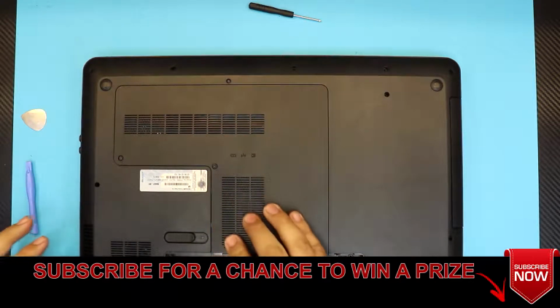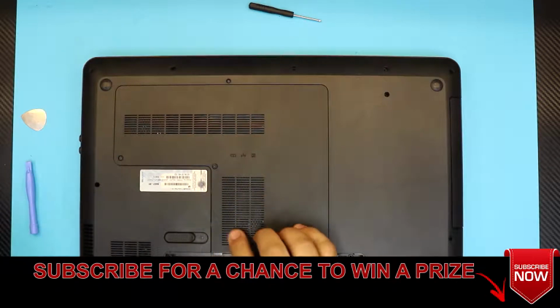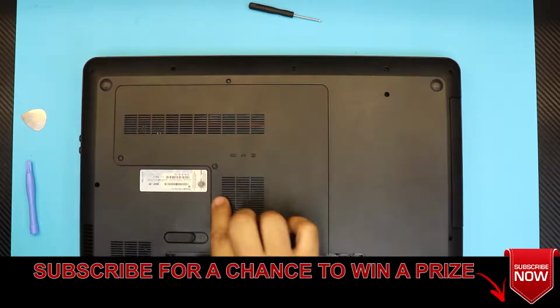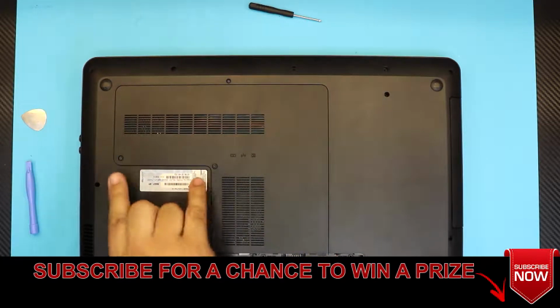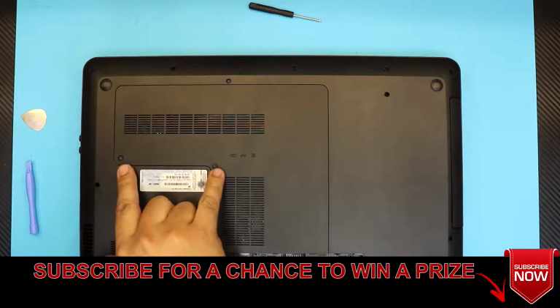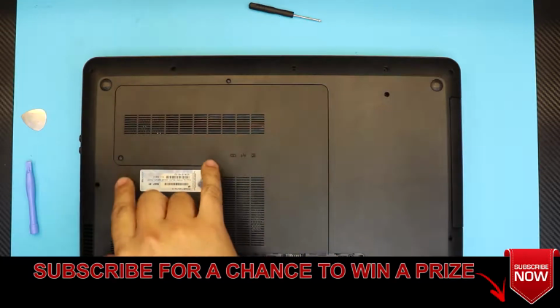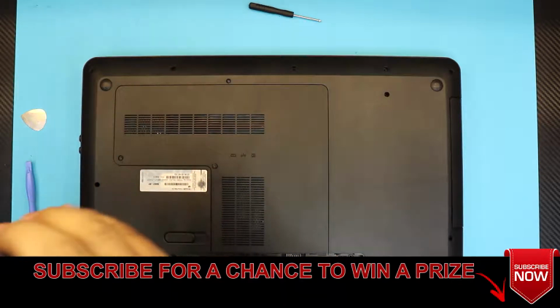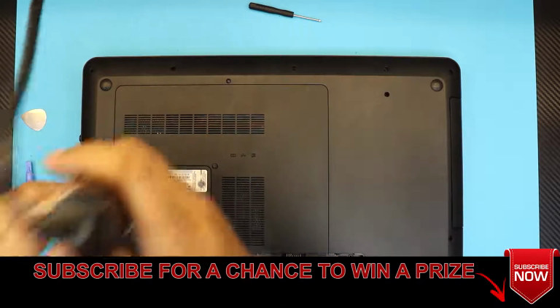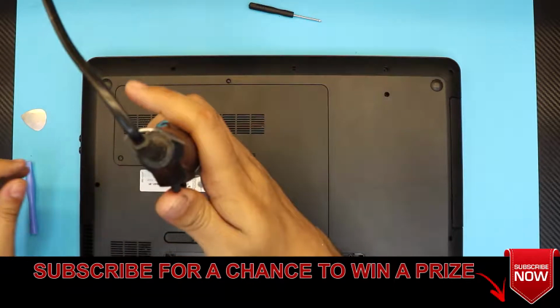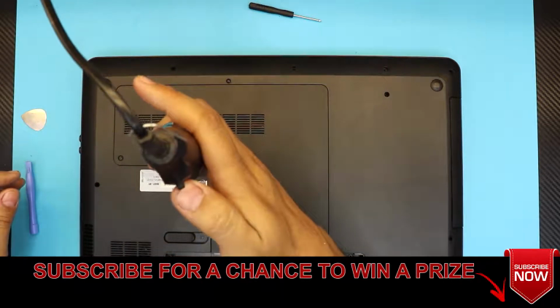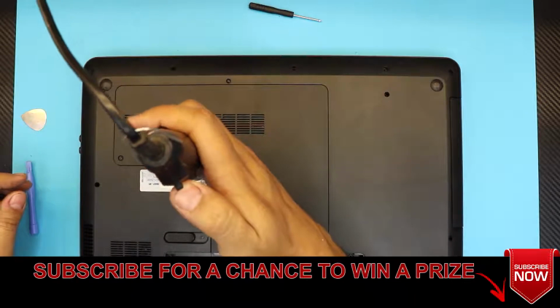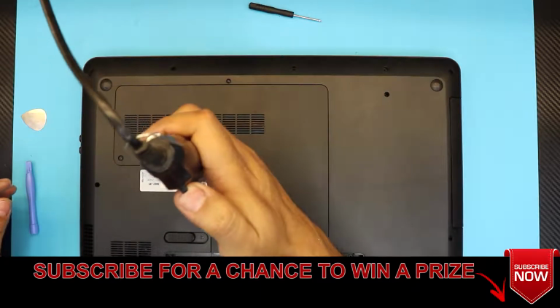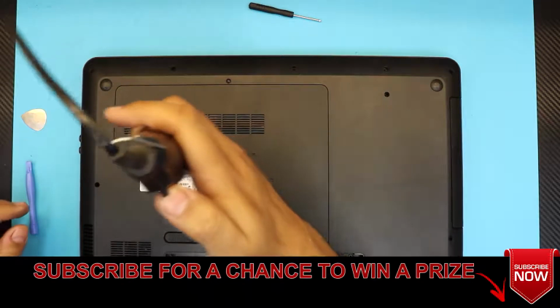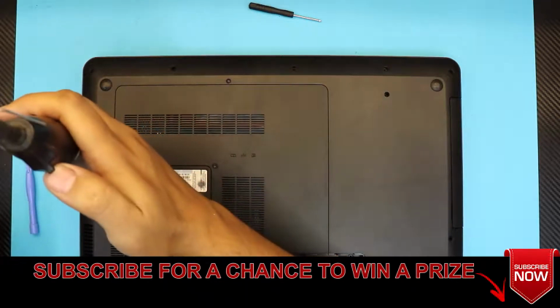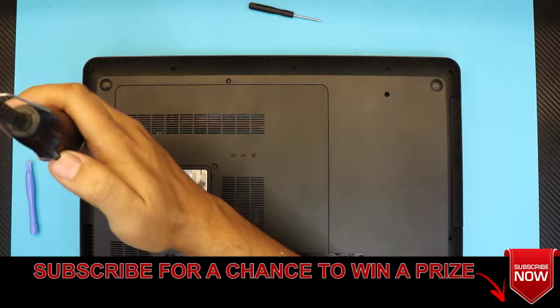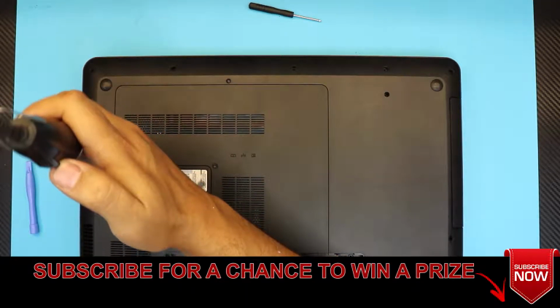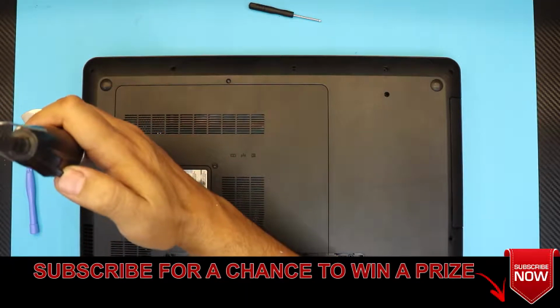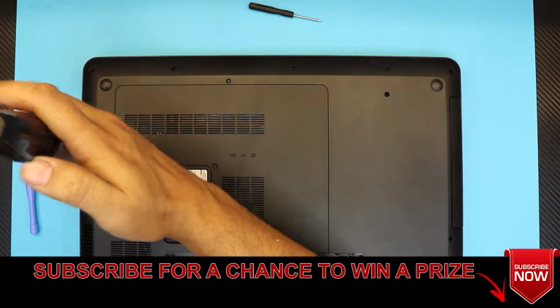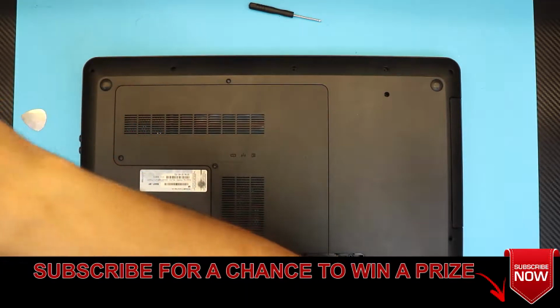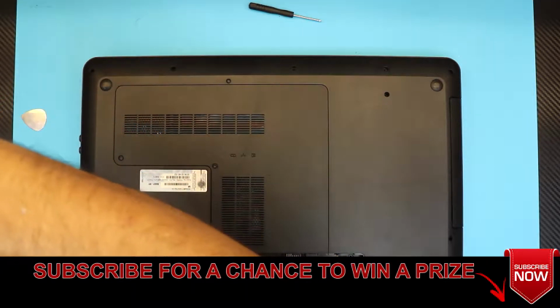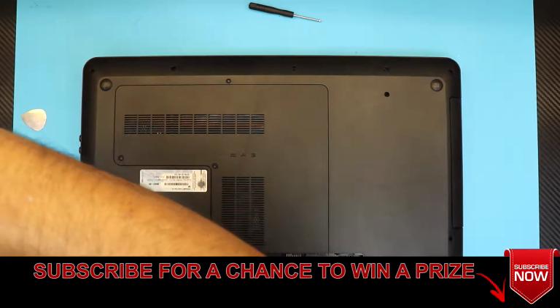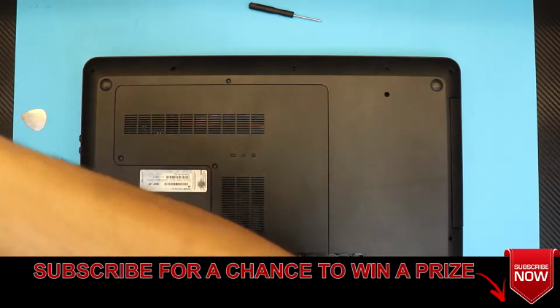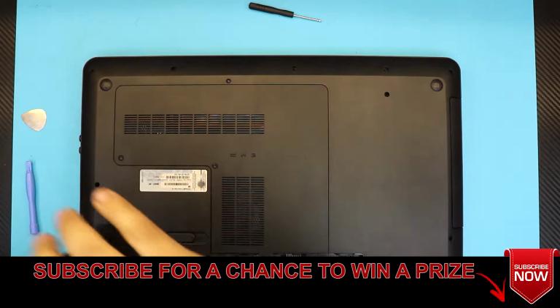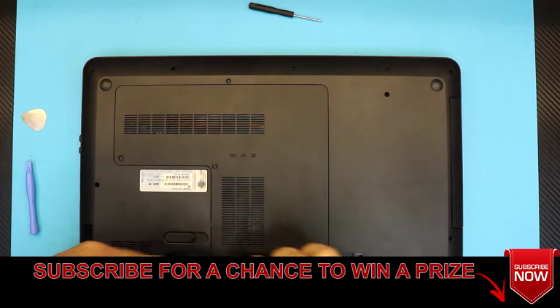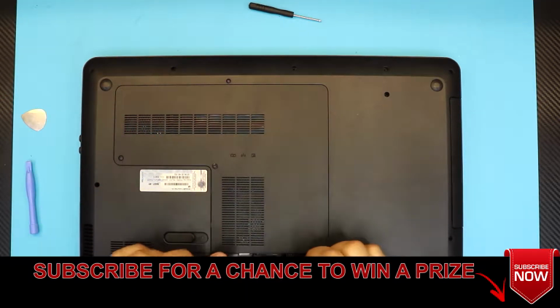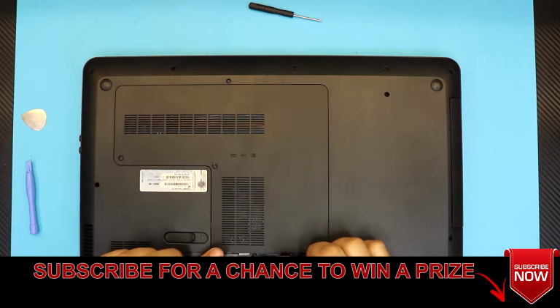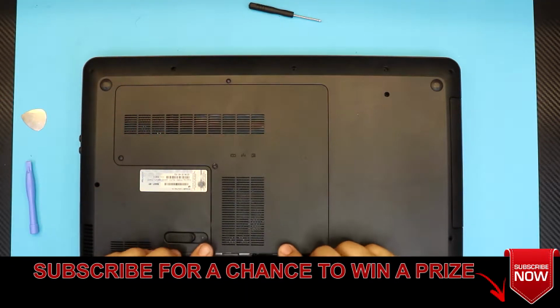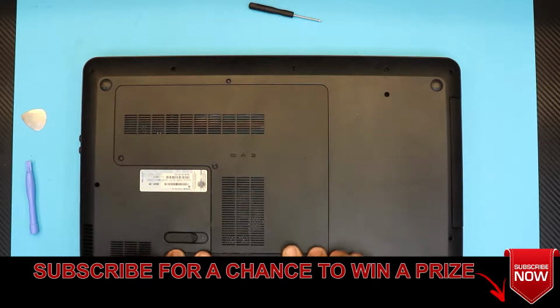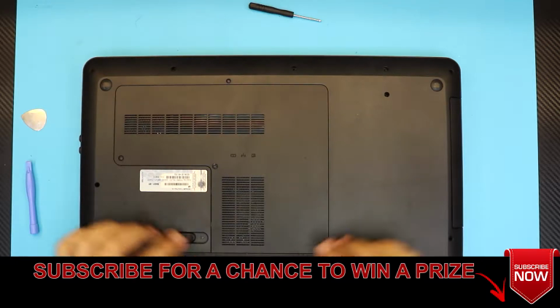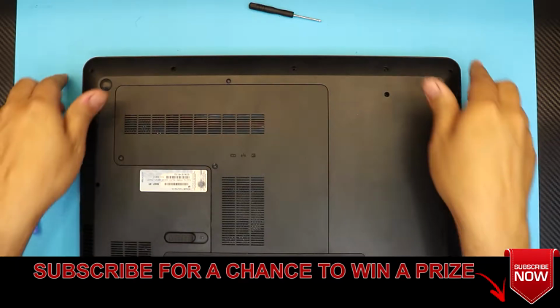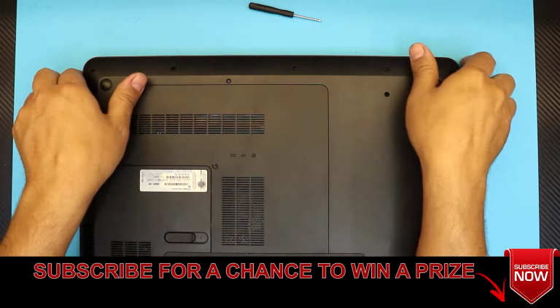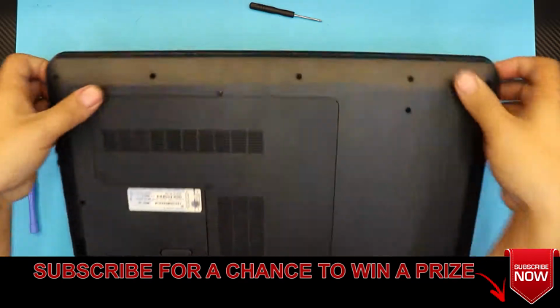To finish it up, put in the last two screws. Thanks for watching guys and I'll see you in my next video.